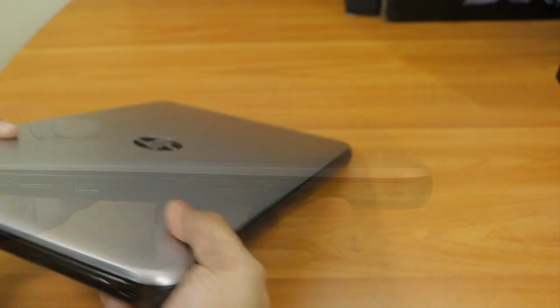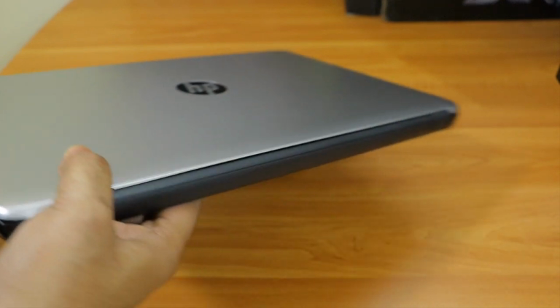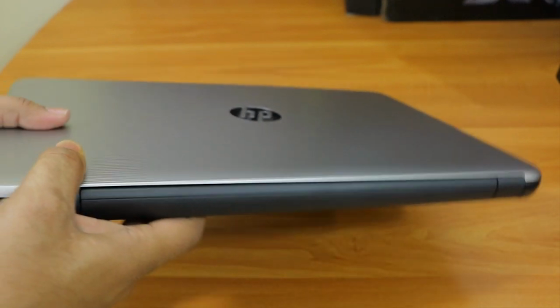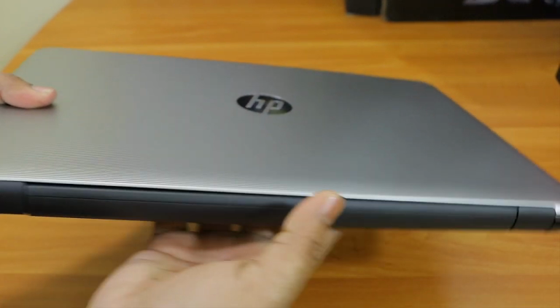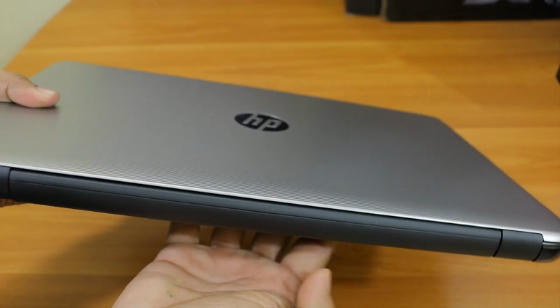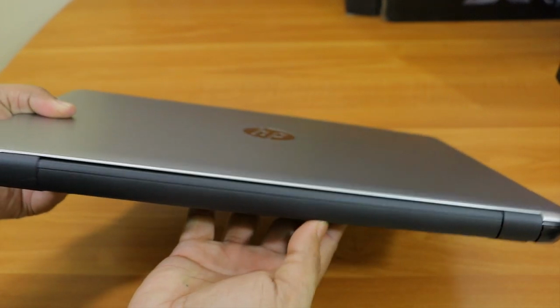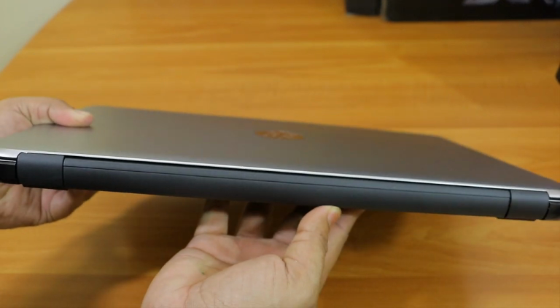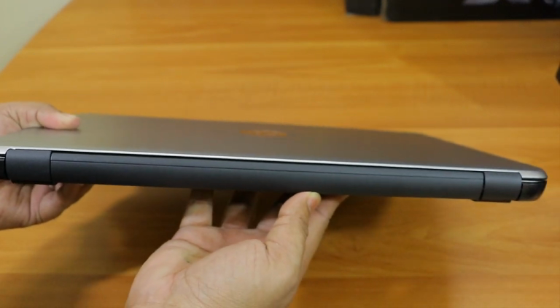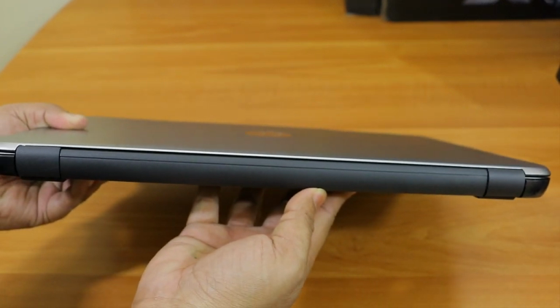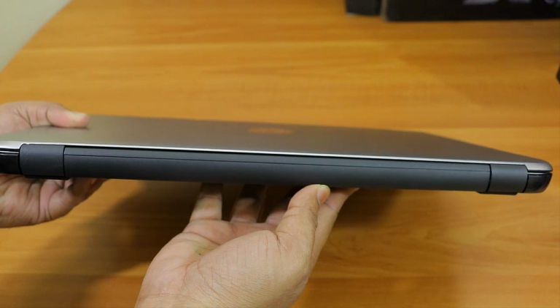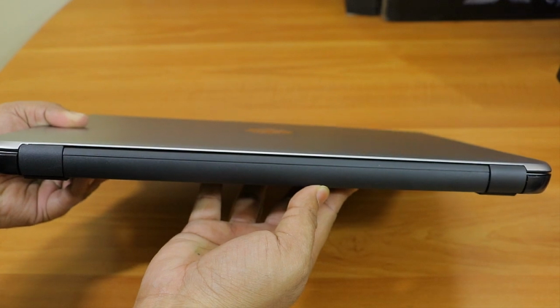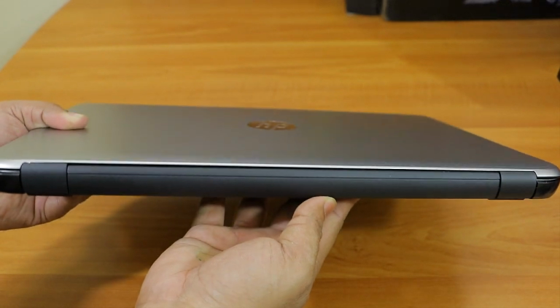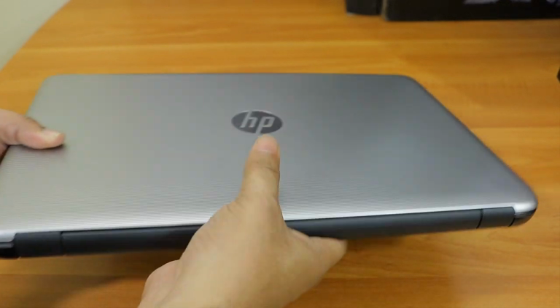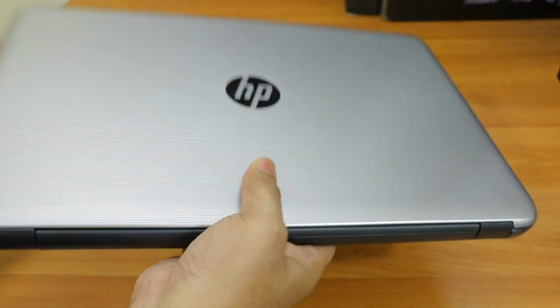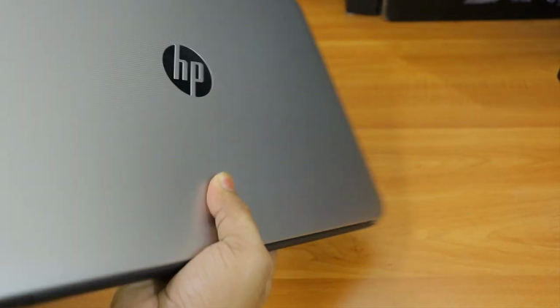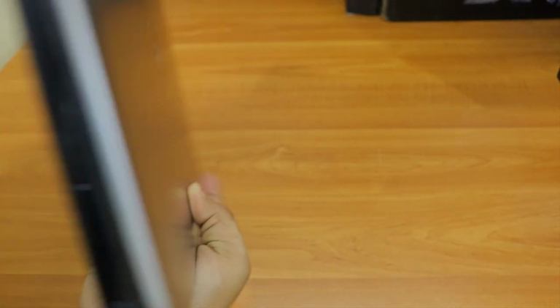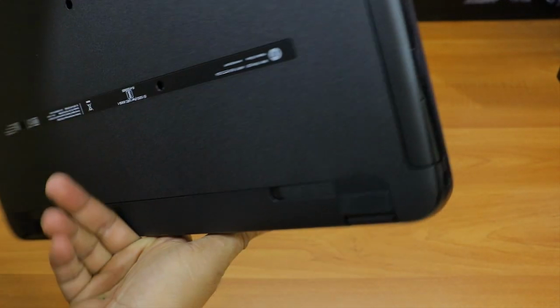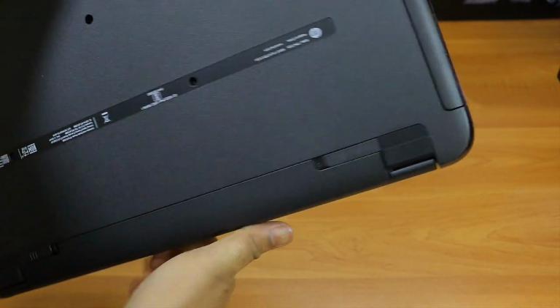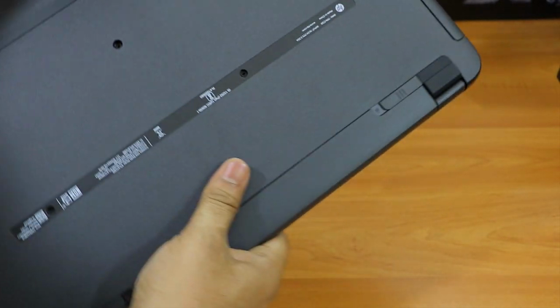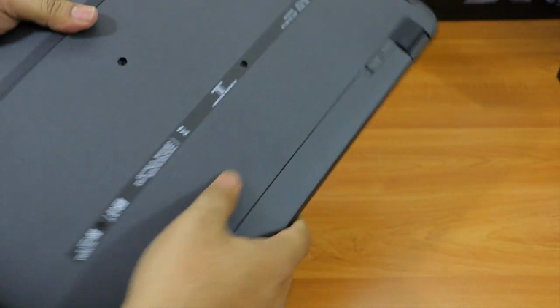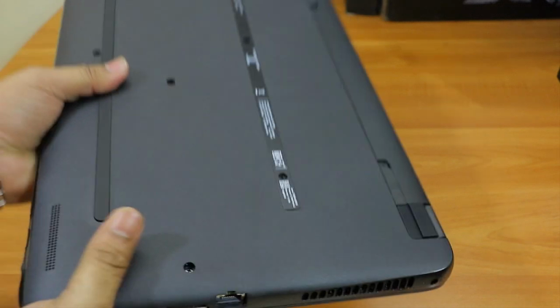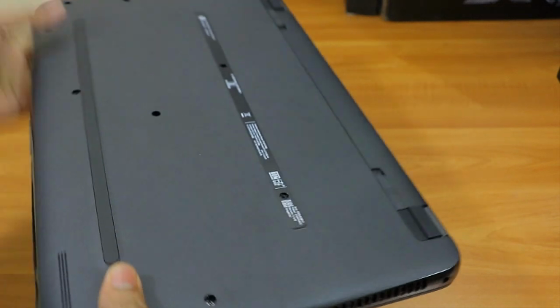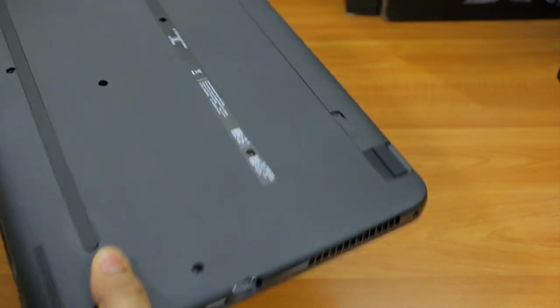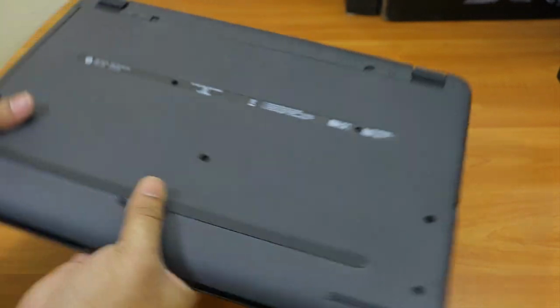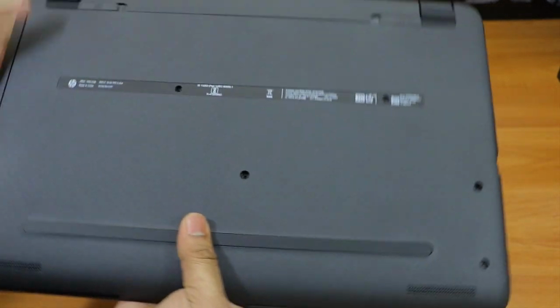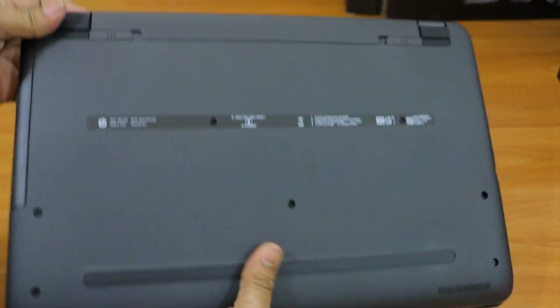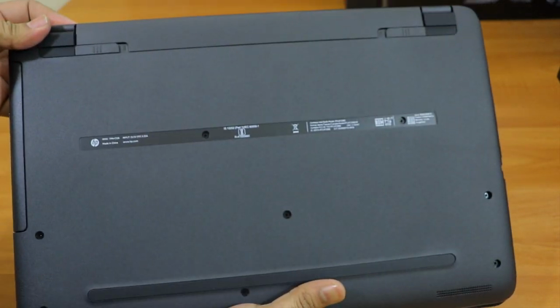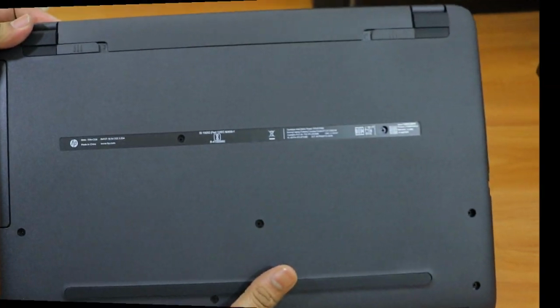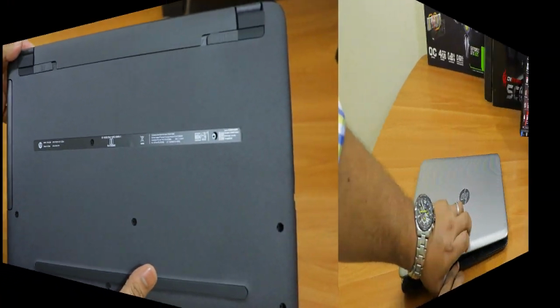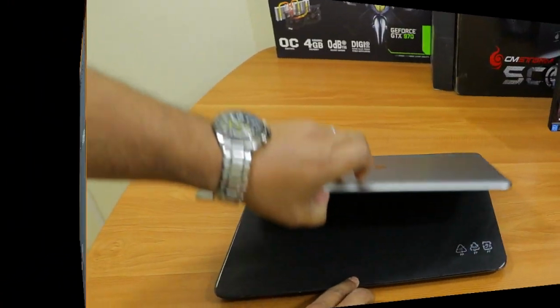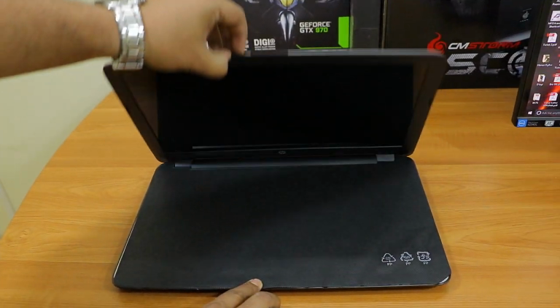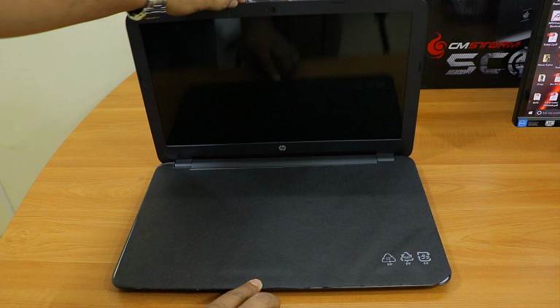If I show you the back of this laptop, you can see that there are no ports here, and the design looks good. On the bottom we don't have much — just one sticker and an option to open the battery.